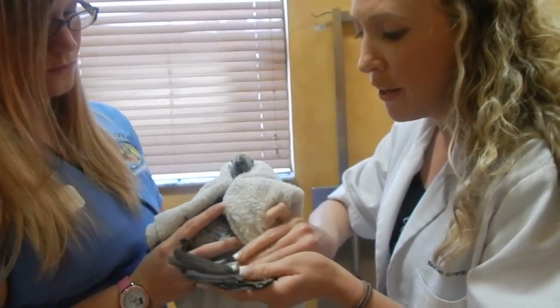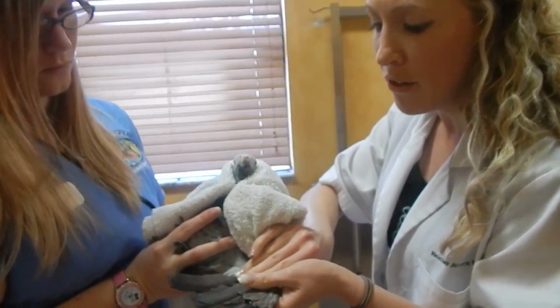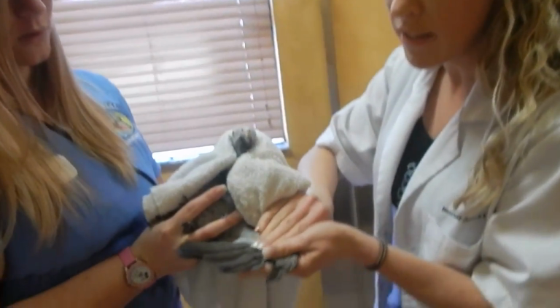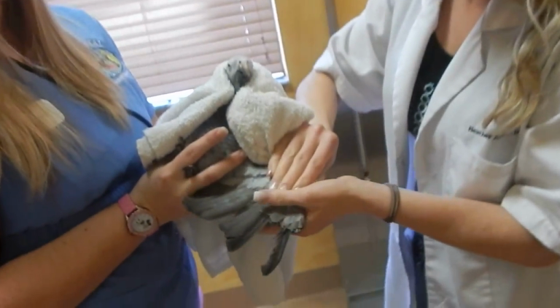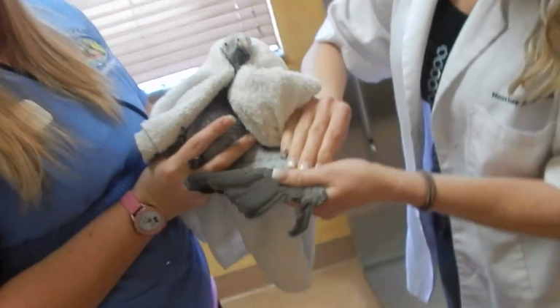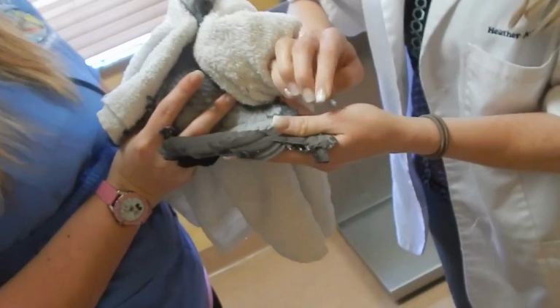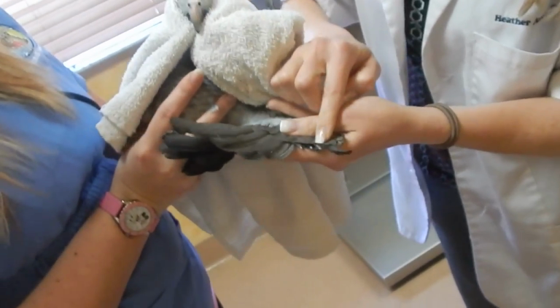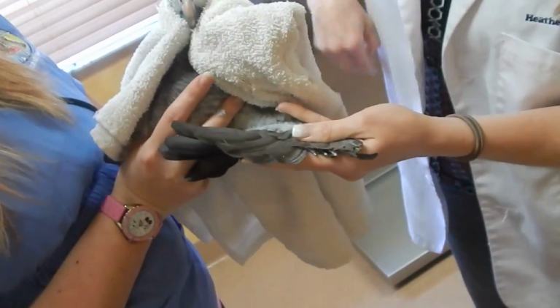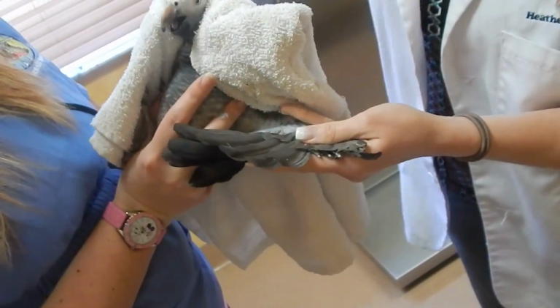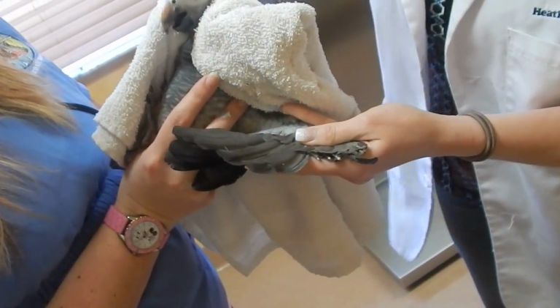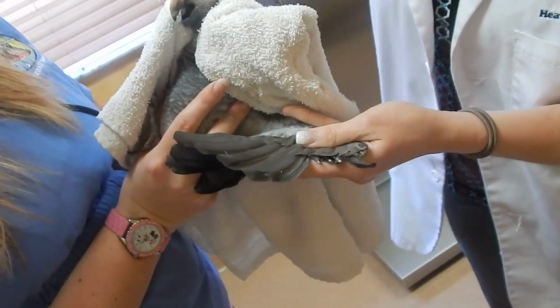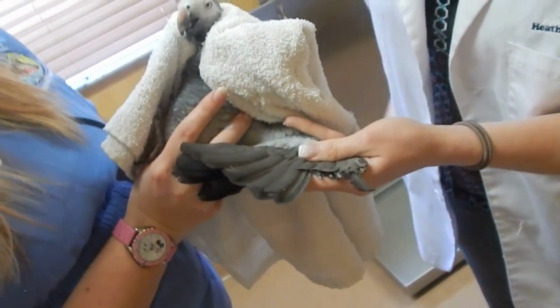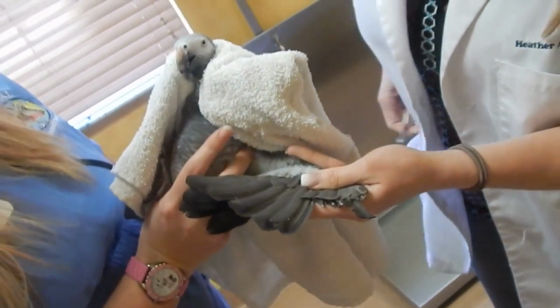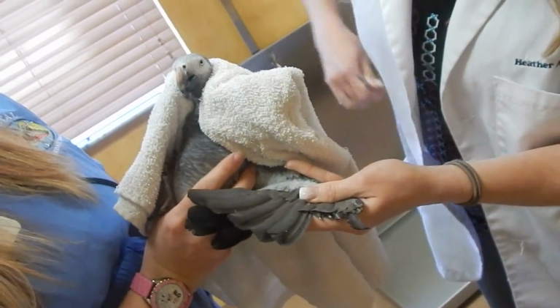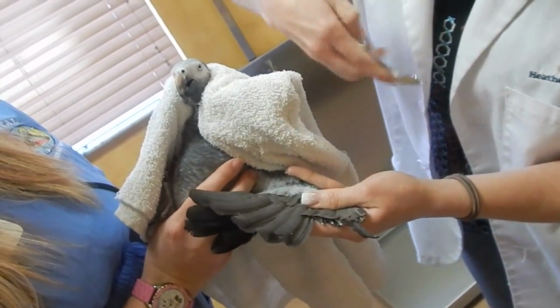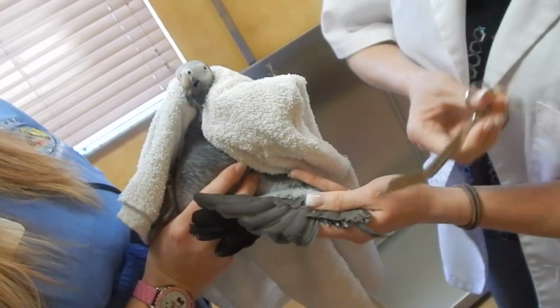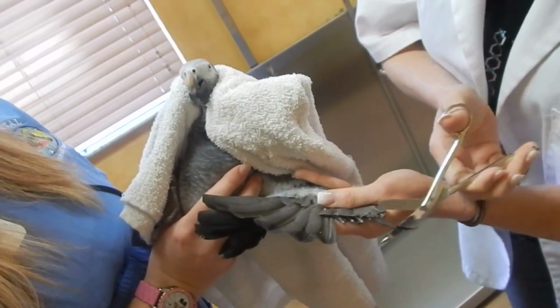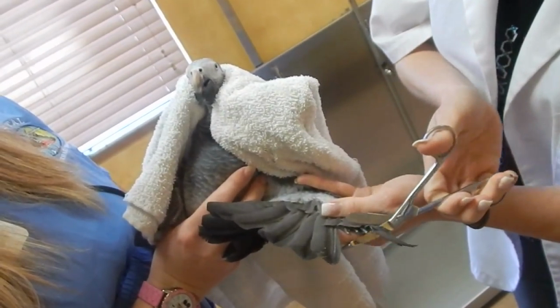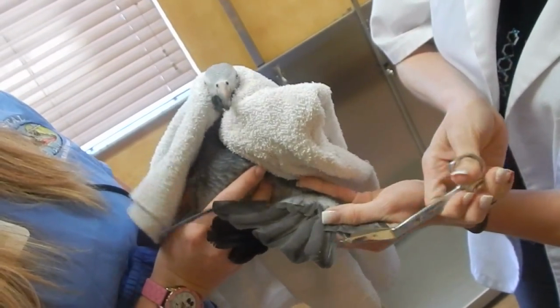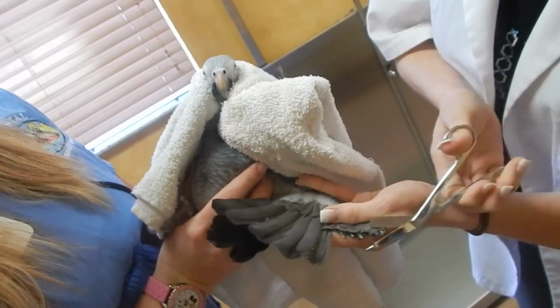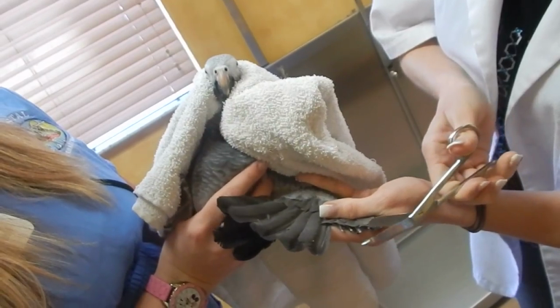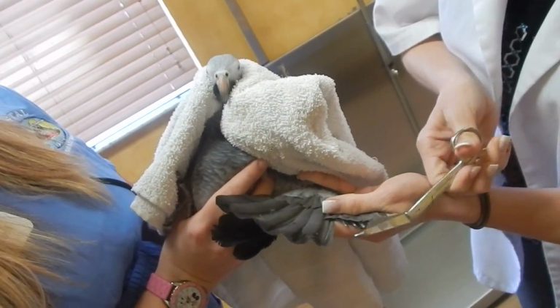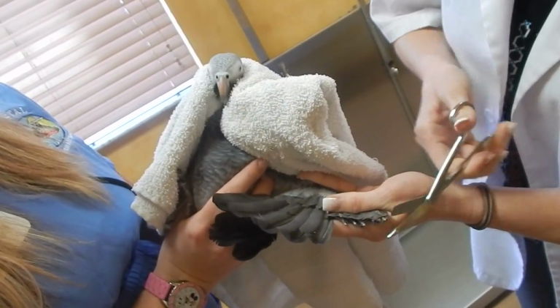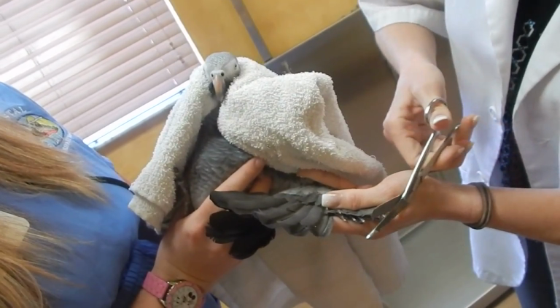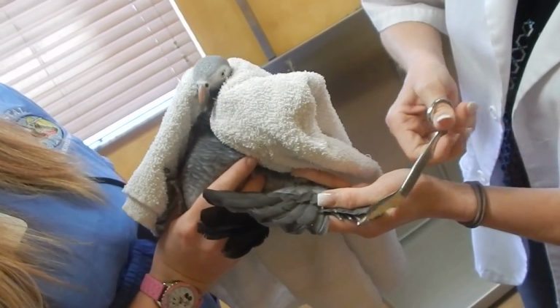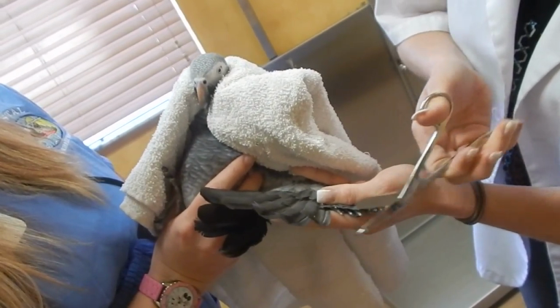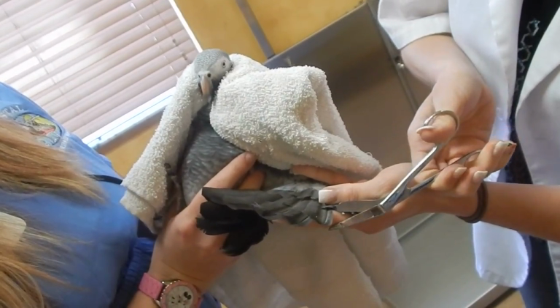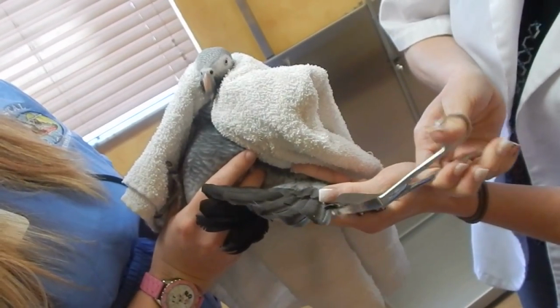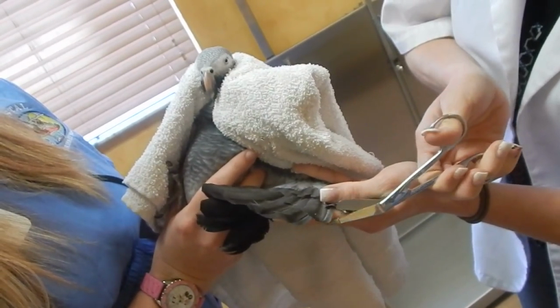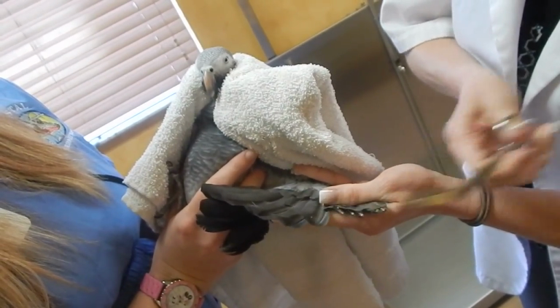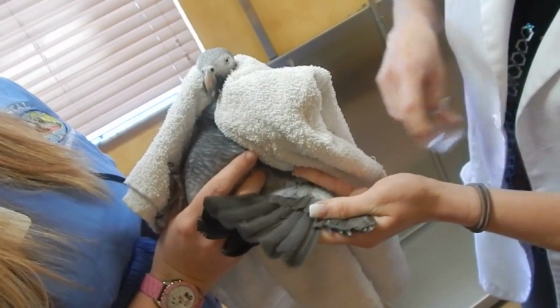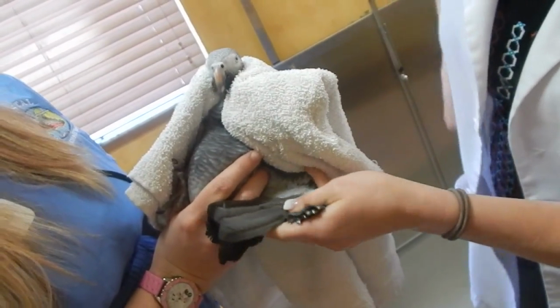We cover this wing up and switch to the other side. You can see she does have a couple on this side that do need to go. All we do is trim right up and underneath, just making it smoother for her.